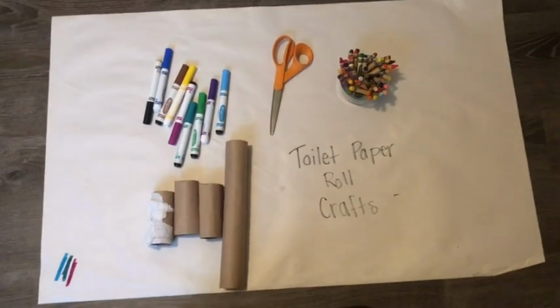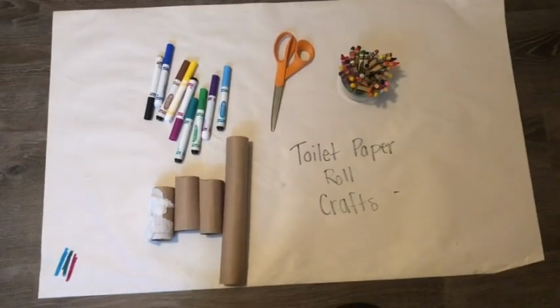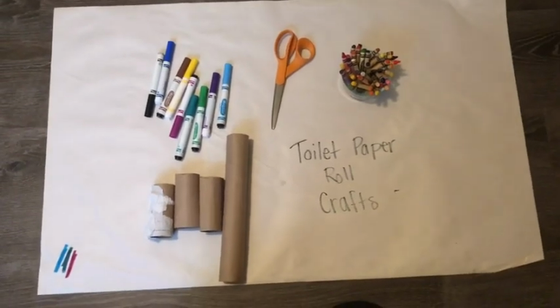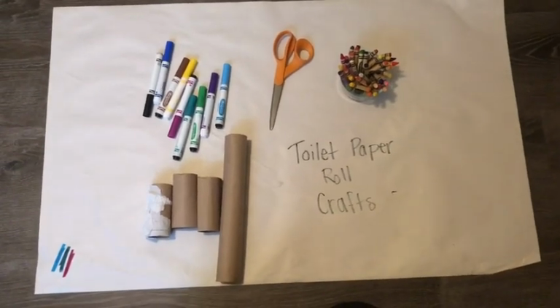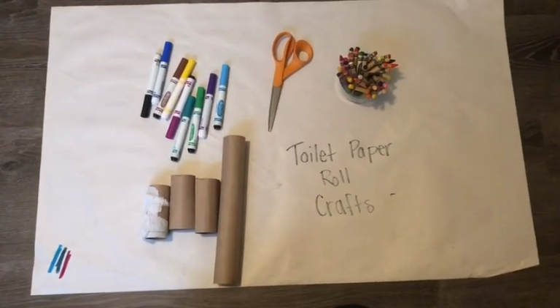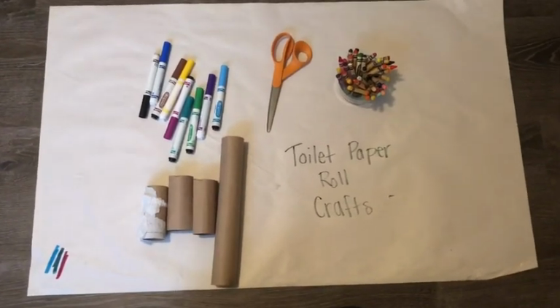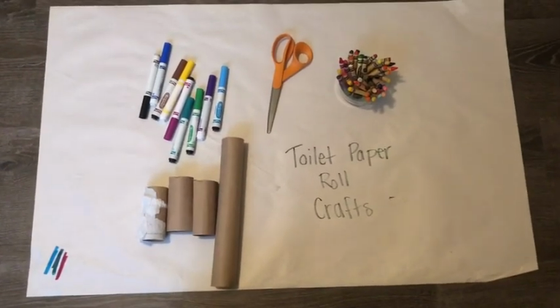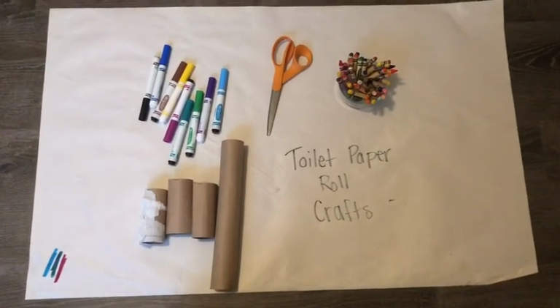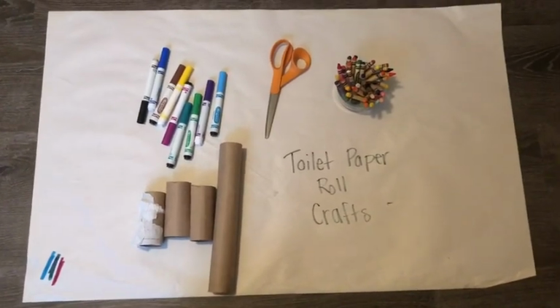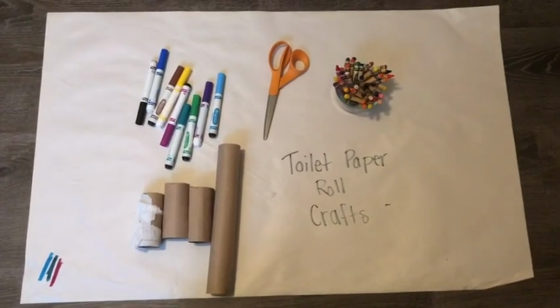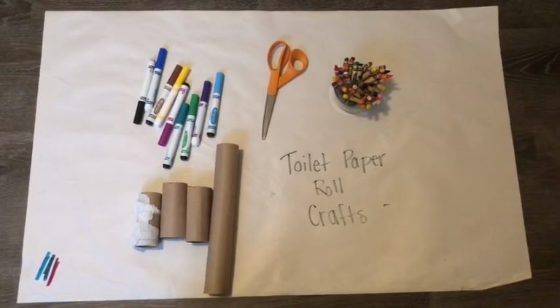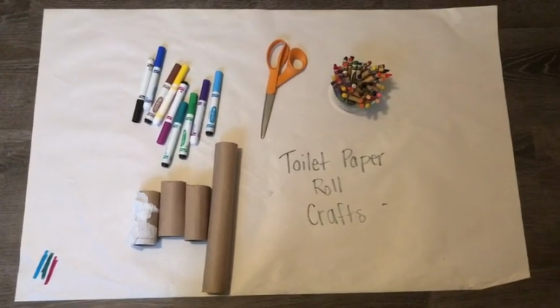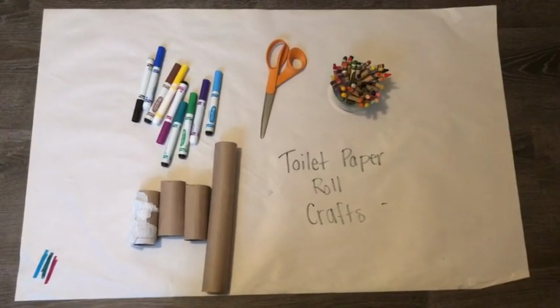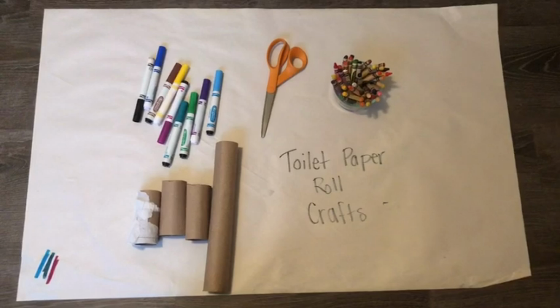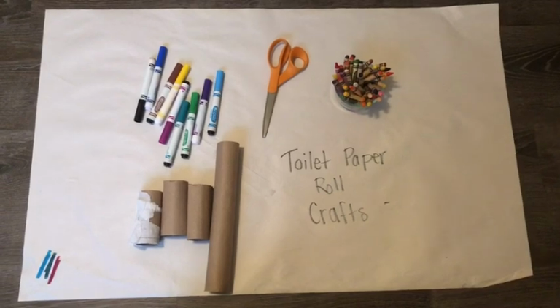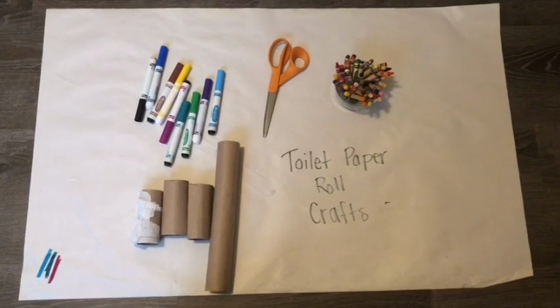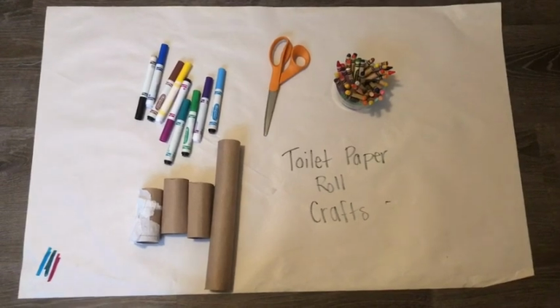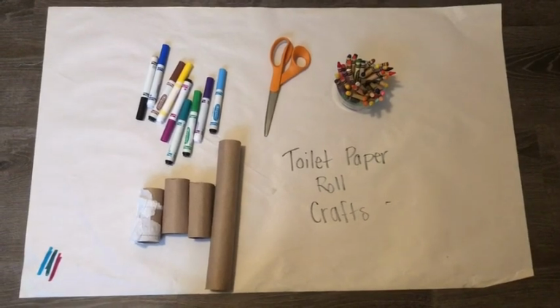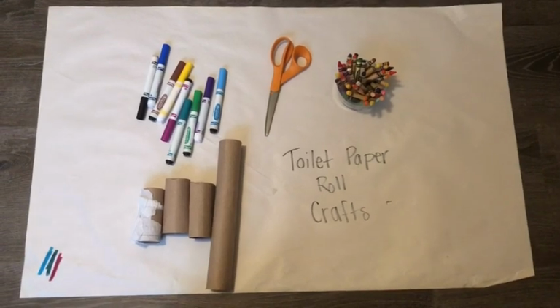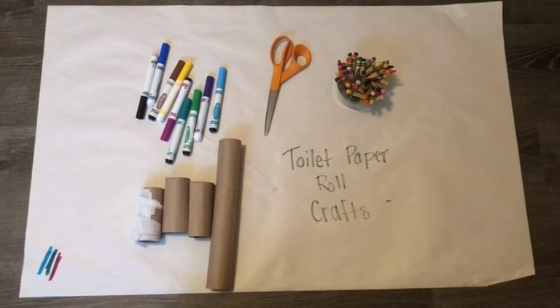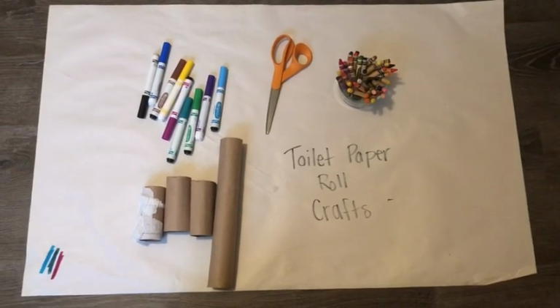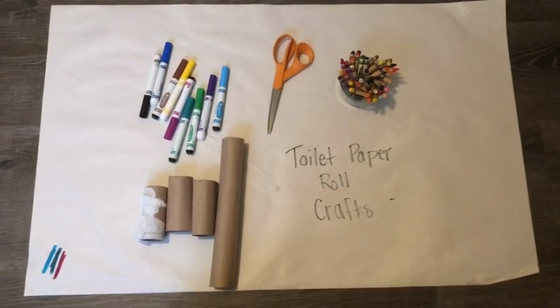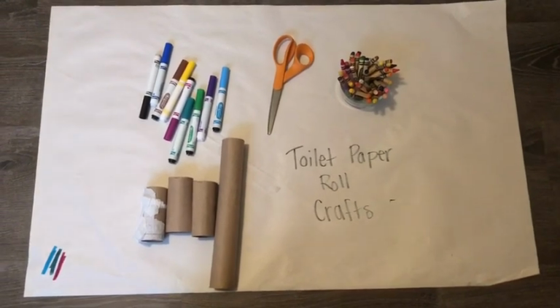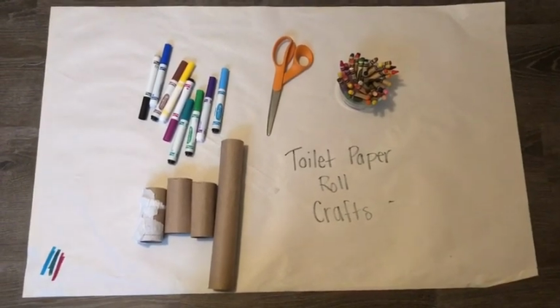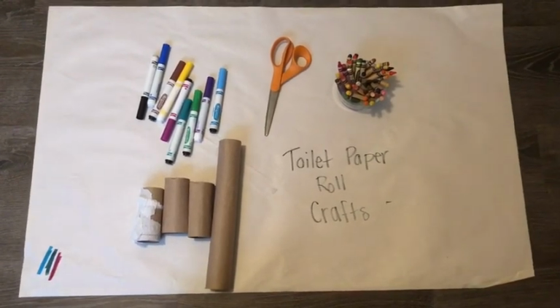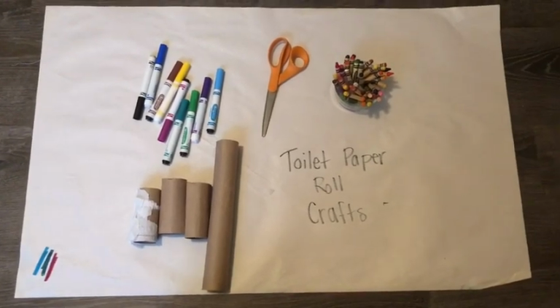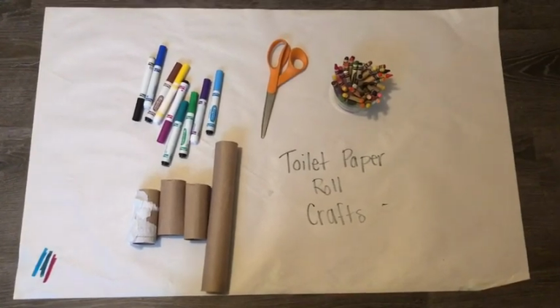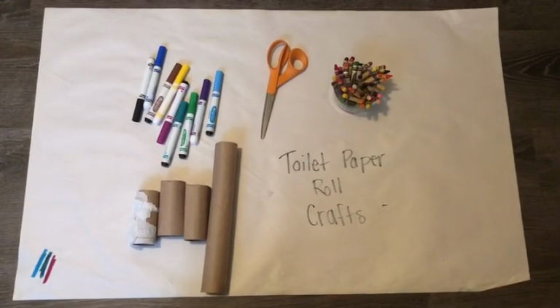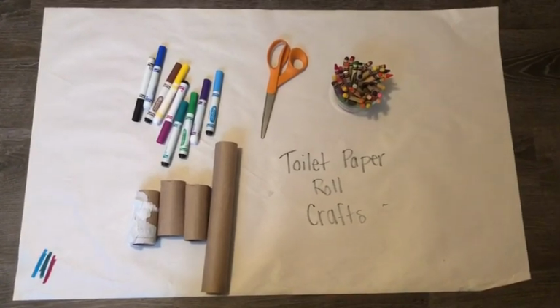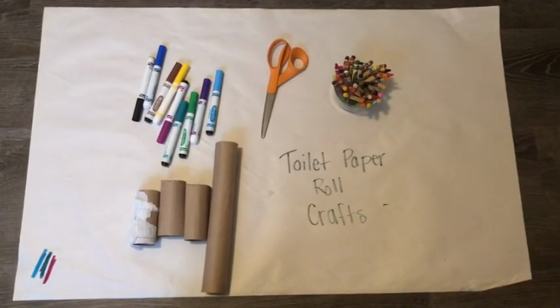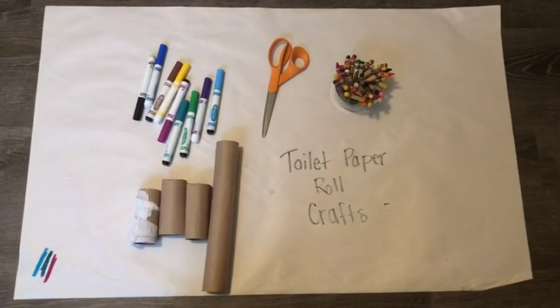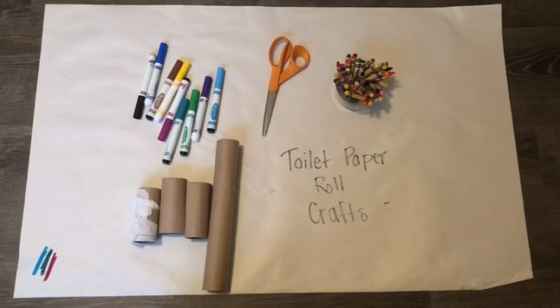Hey everybody, it's Miss Christina from the Wanted Street YMCA. Today we're gonna use some toilet paper rolls and some basic arts and crafts supplies to make an octopus.